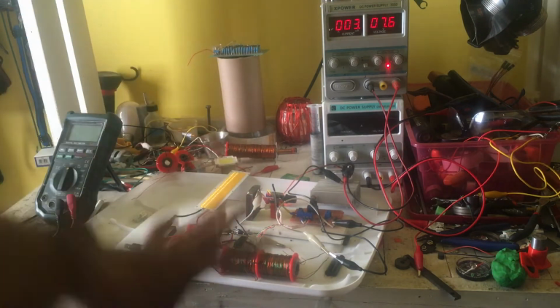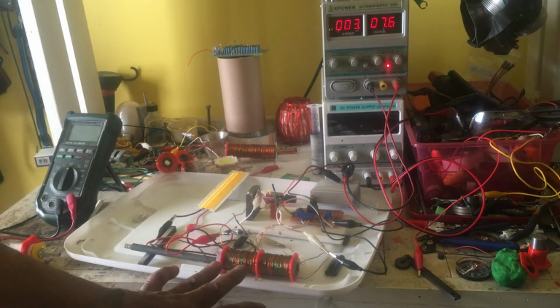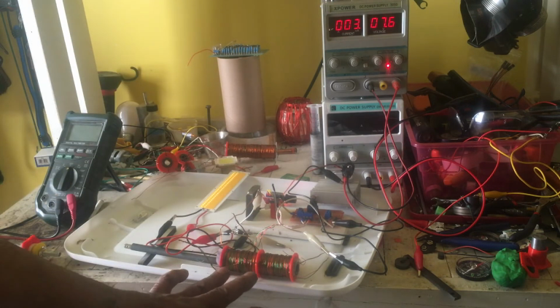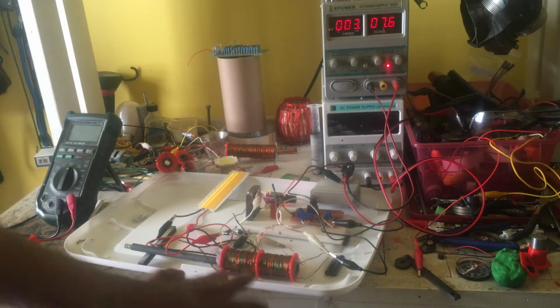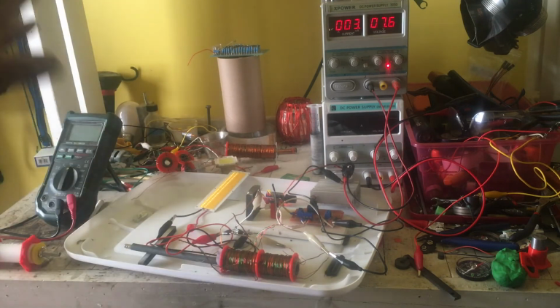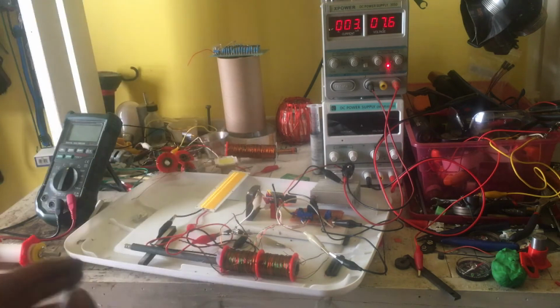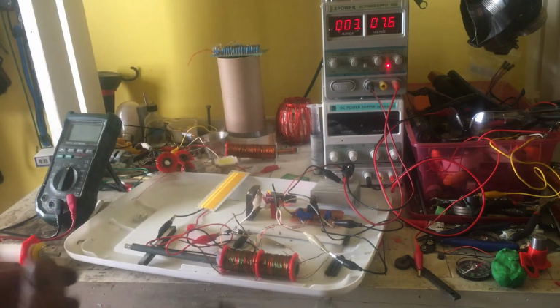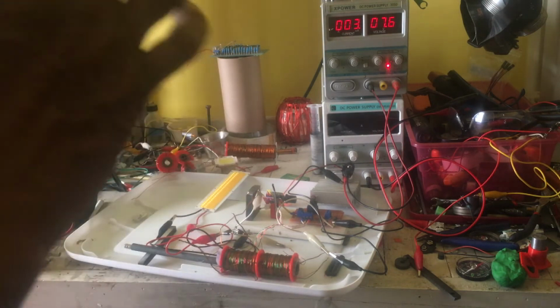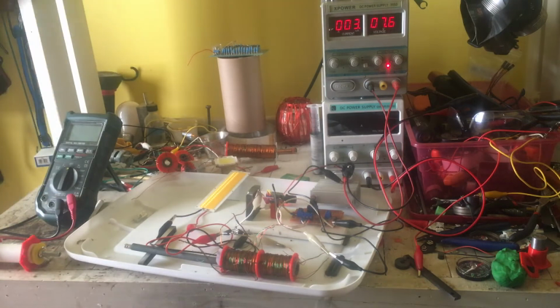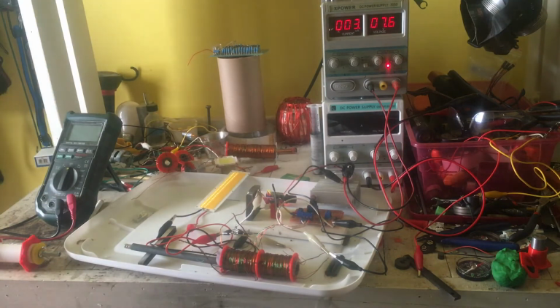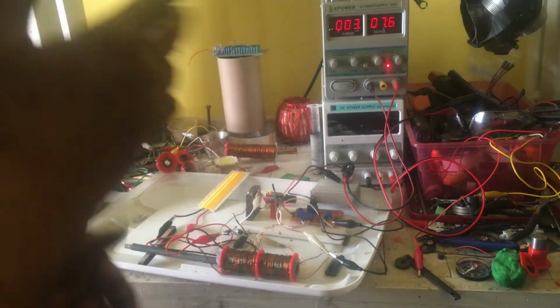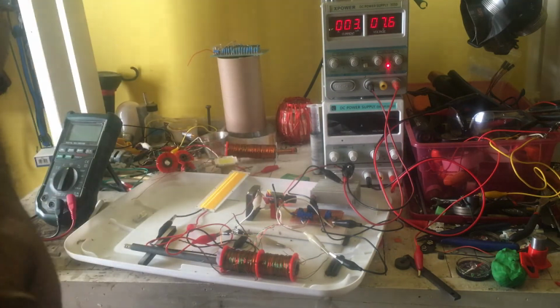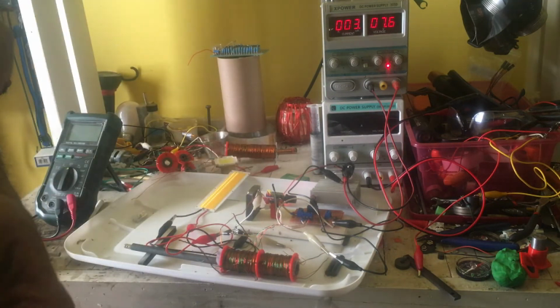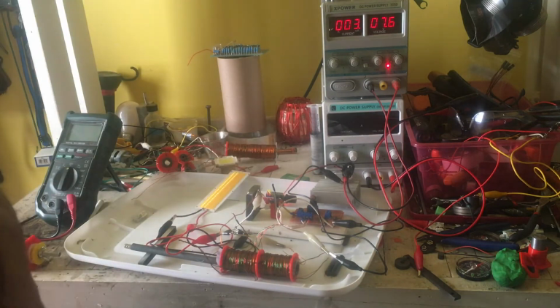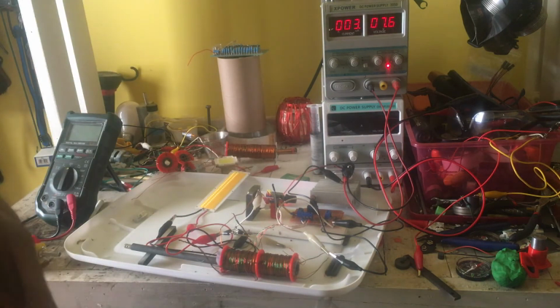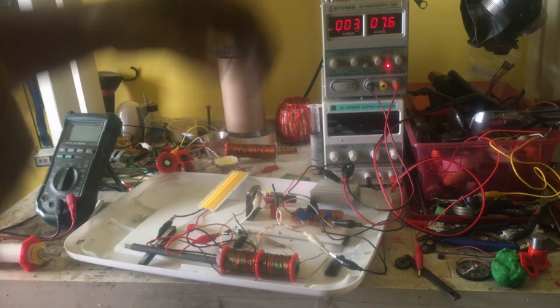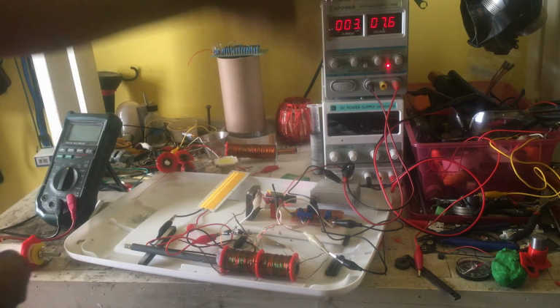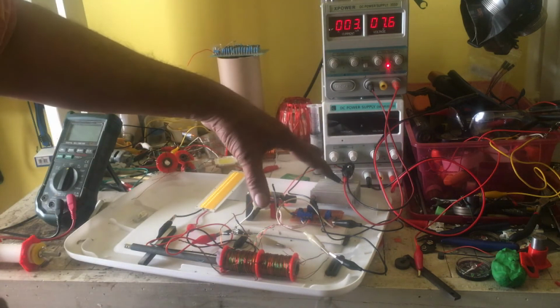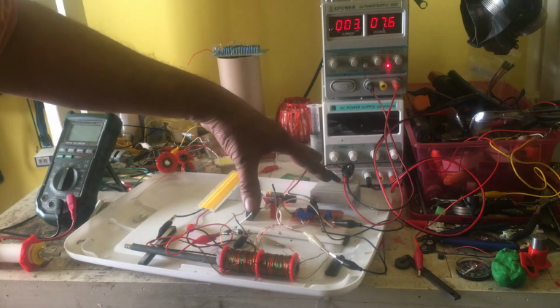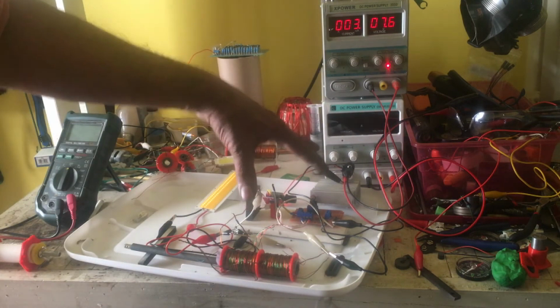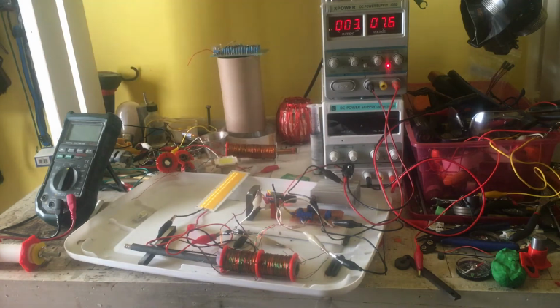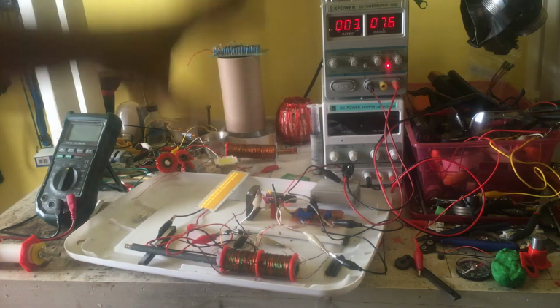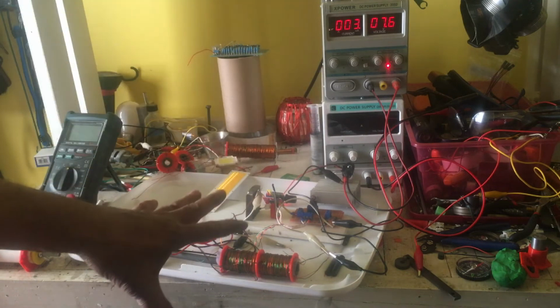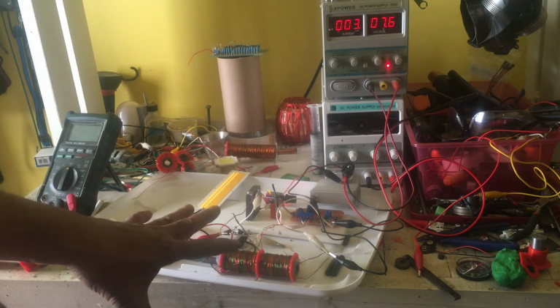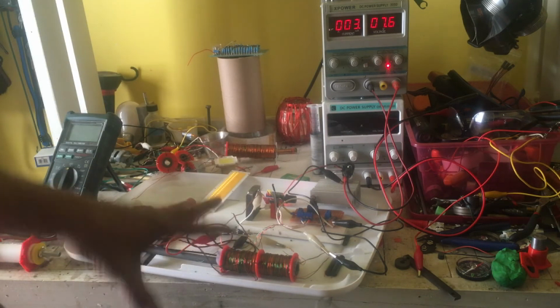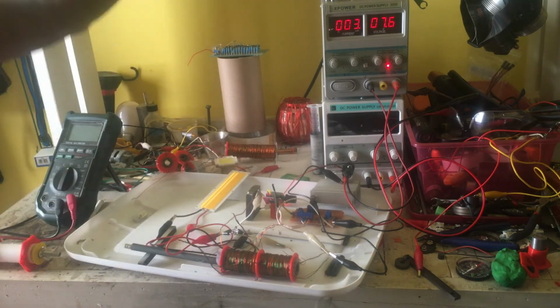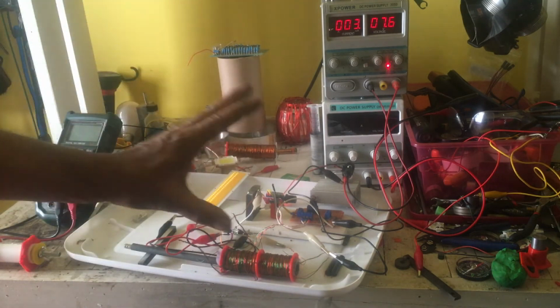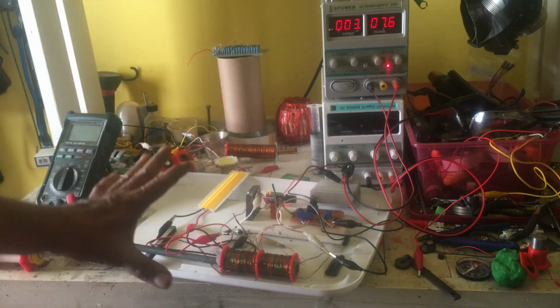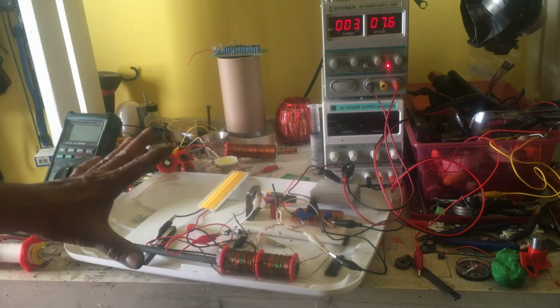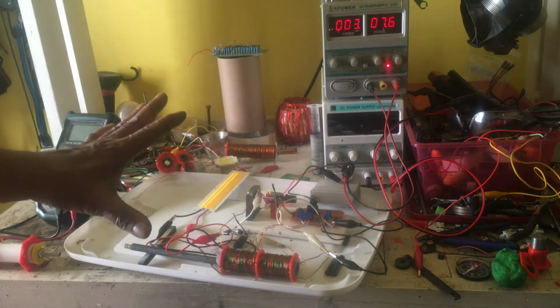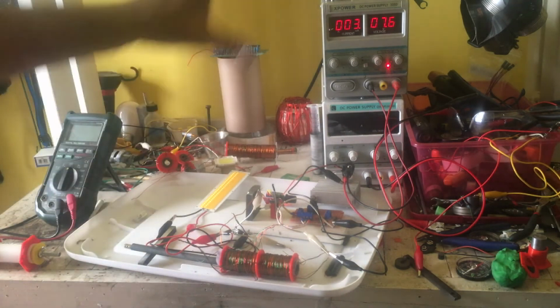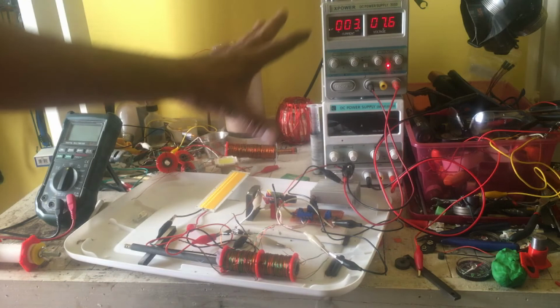I doubled up on everything. It's not perfect, but the effect is what we're looking at. We have the dual pulse system going, which creates my volts, and this is augmenting as well.